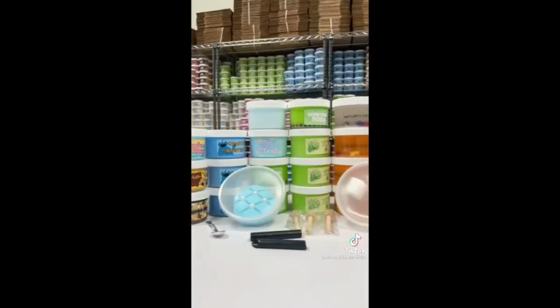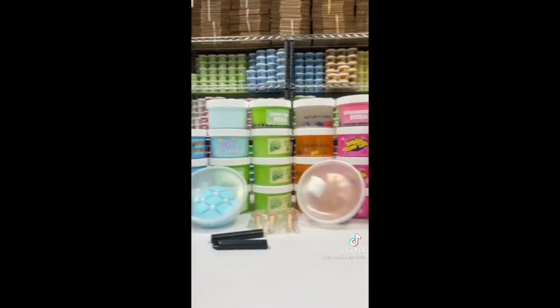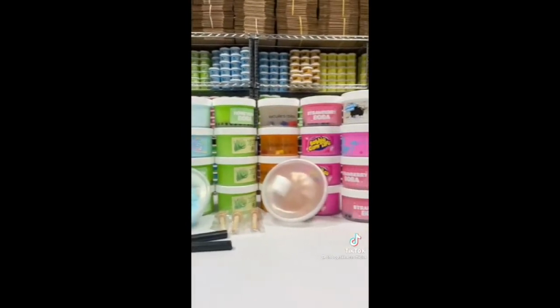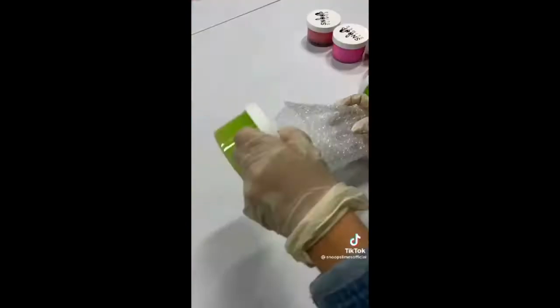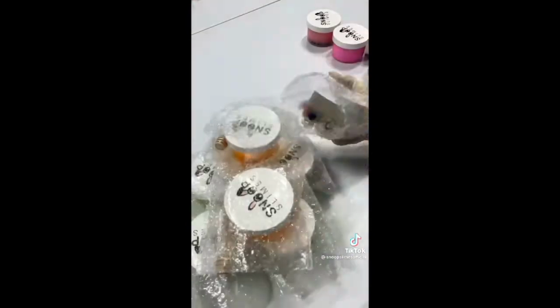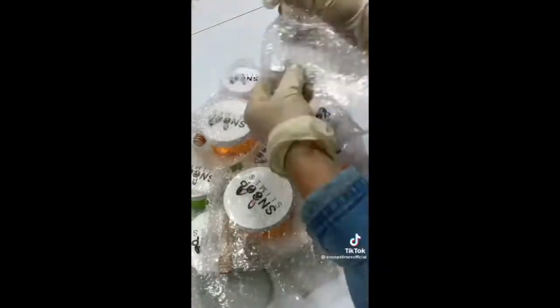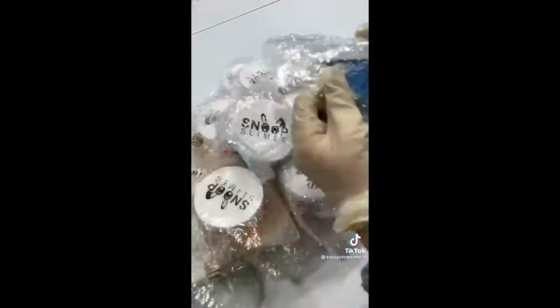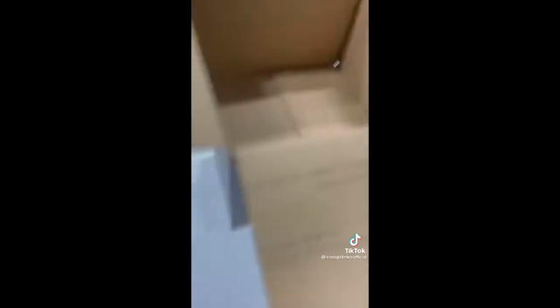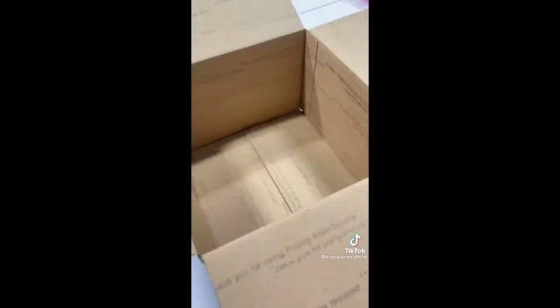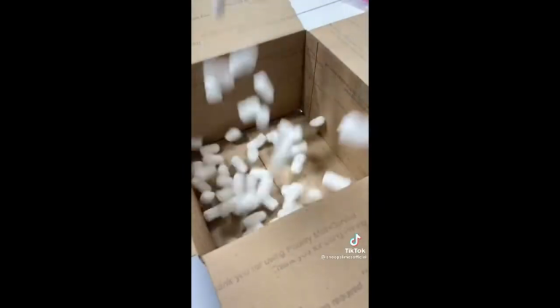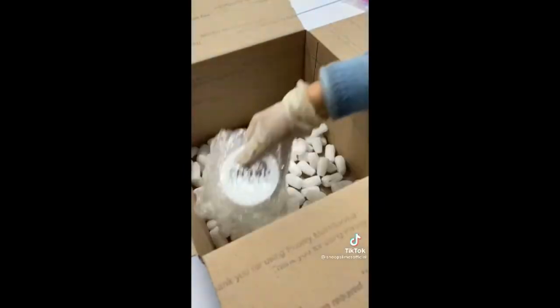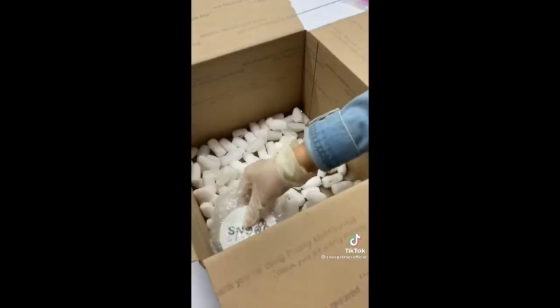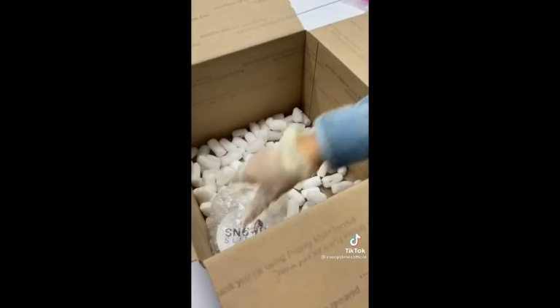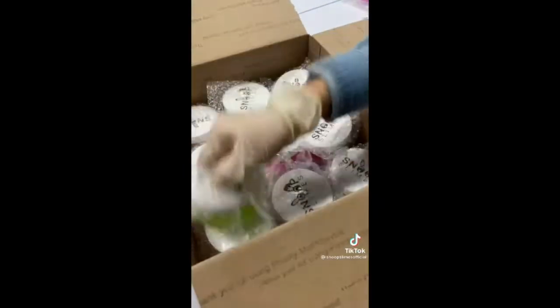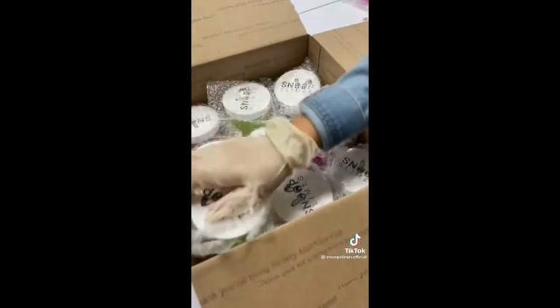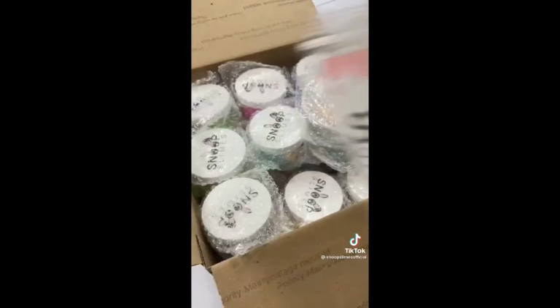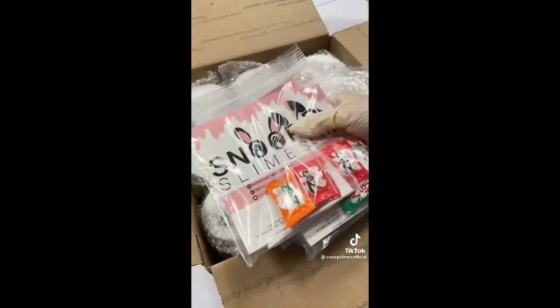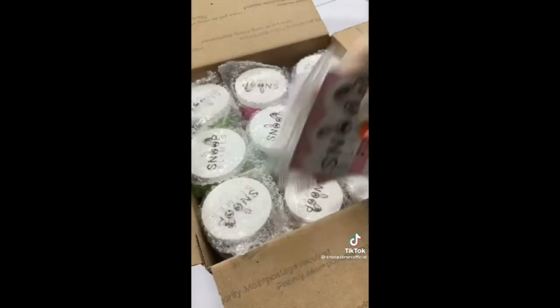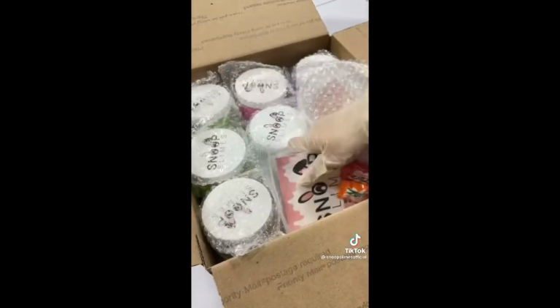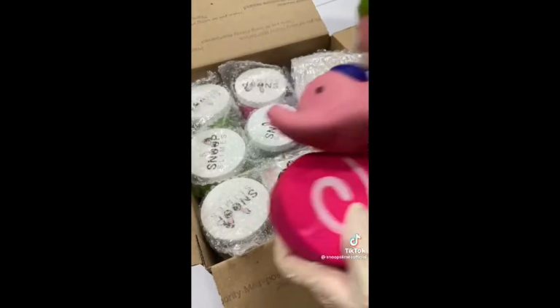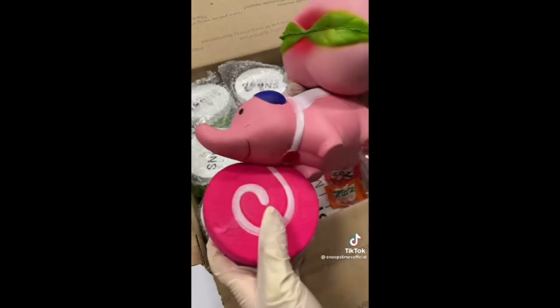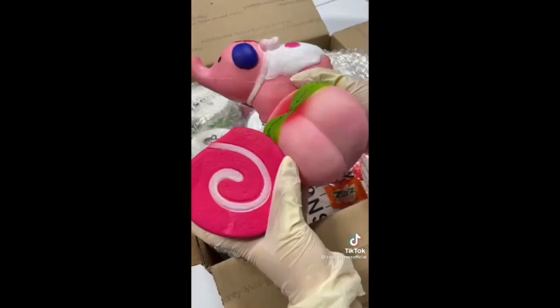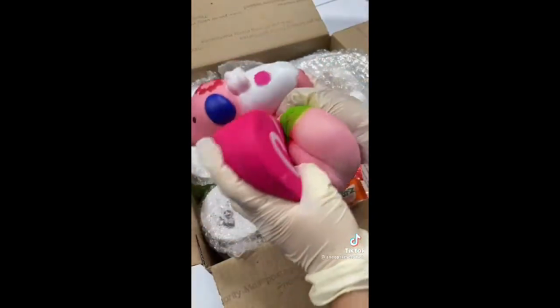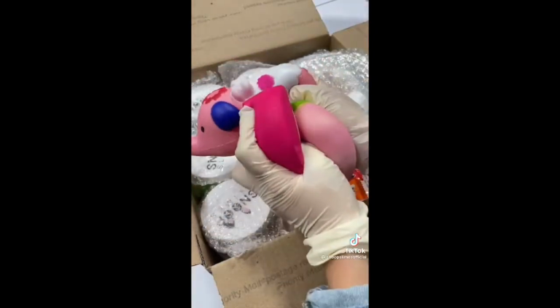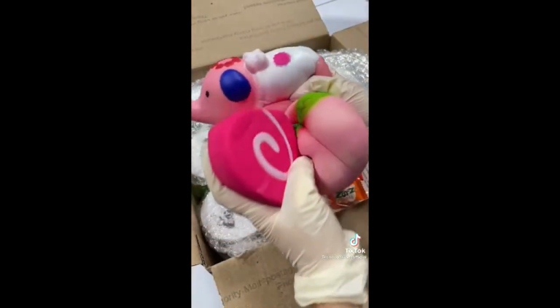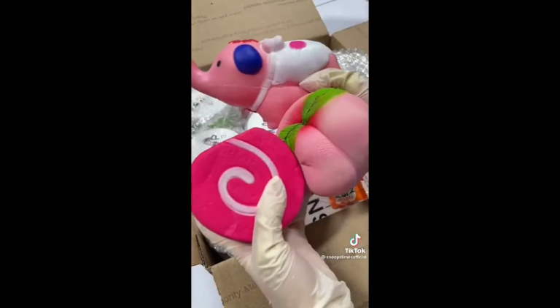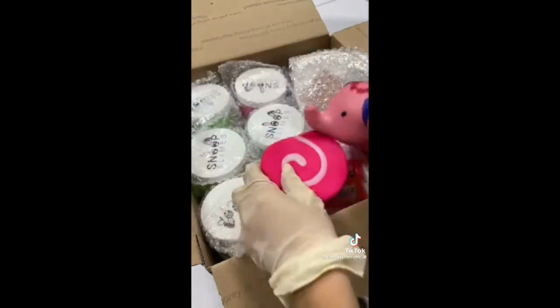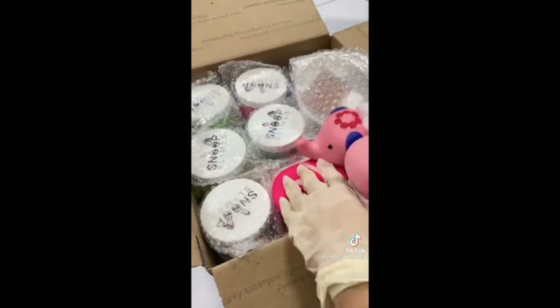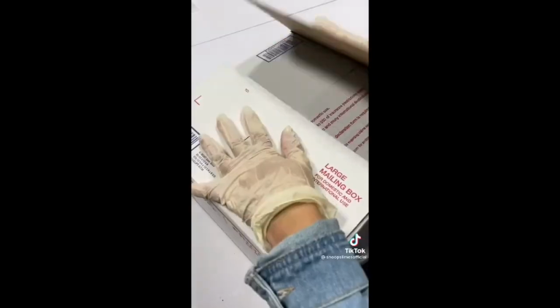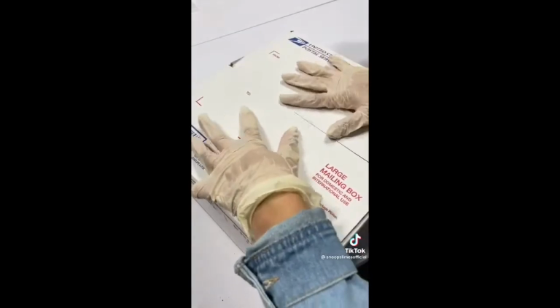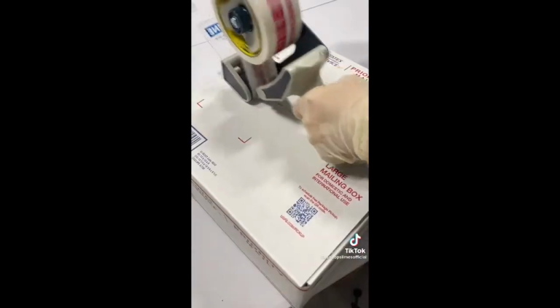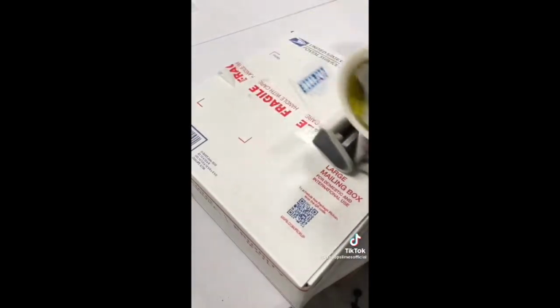I first grabbed all the slimes from the shelf and bubble wrapped them to make sure they are protected during shipping. Then I grabbed a large box for this order, added some packing peanuts, and put all the slimes inside. Then I added slime care cards and 3 jumbo squishies as extras for this order. Finally, I taped the box and it was ready to be shipped! Thank you for purchasing, Ashley!